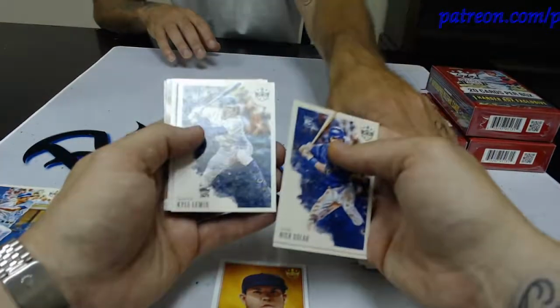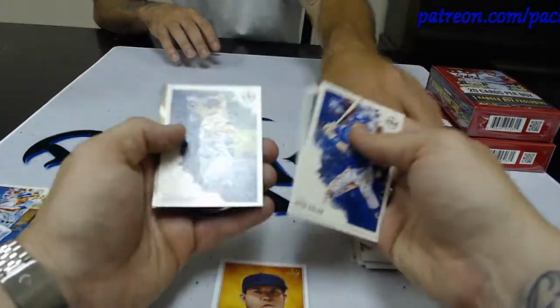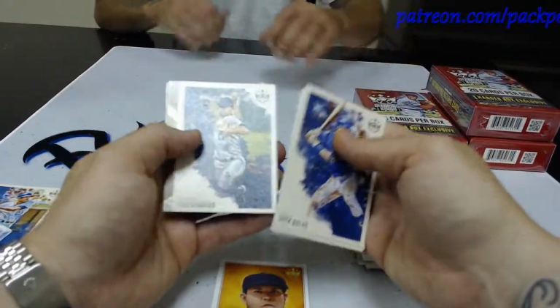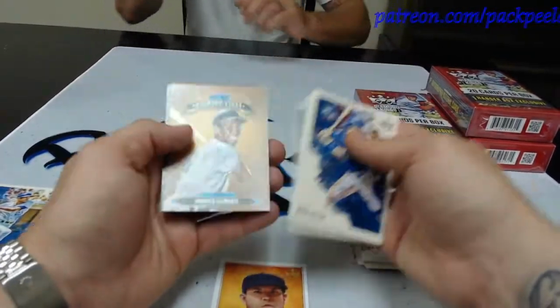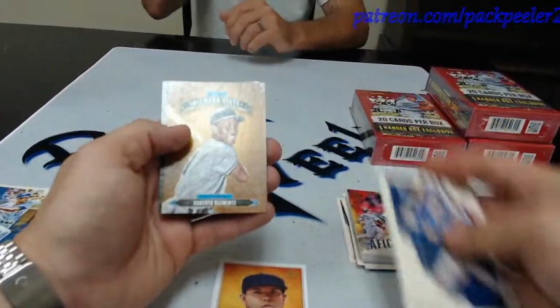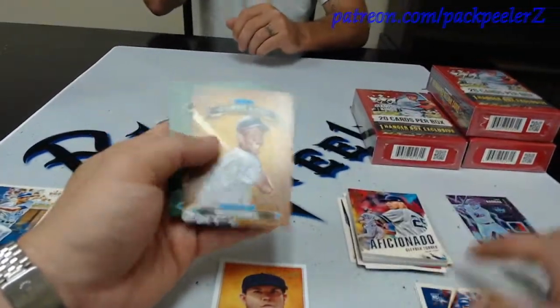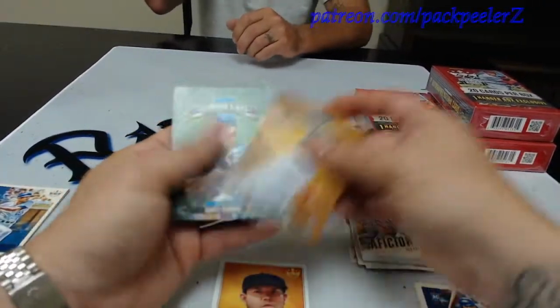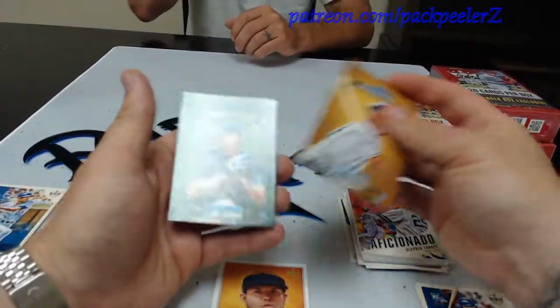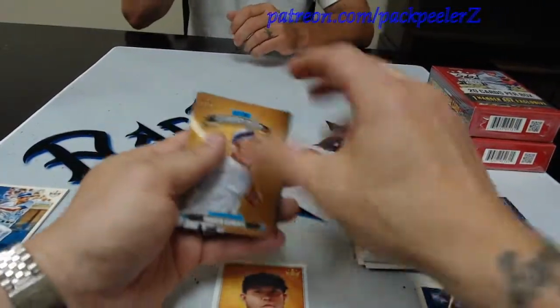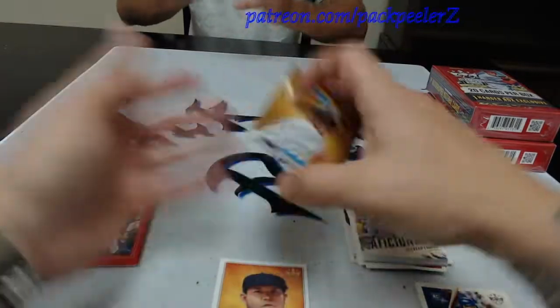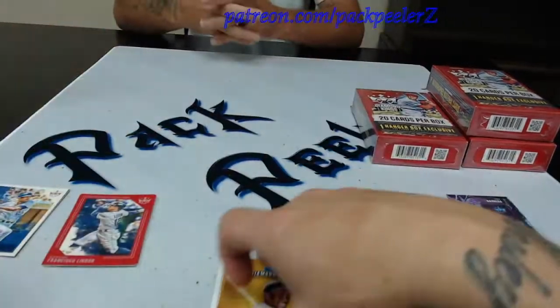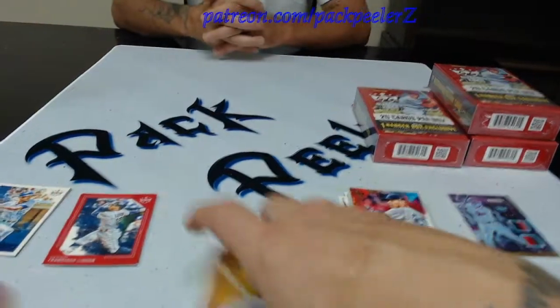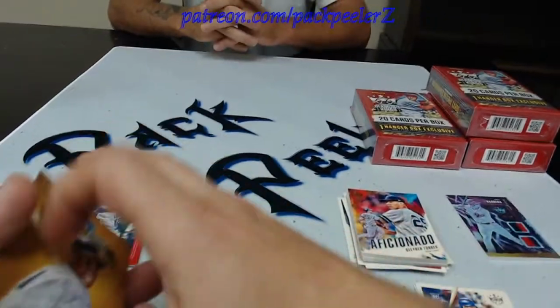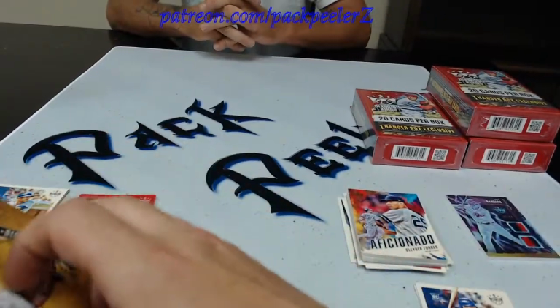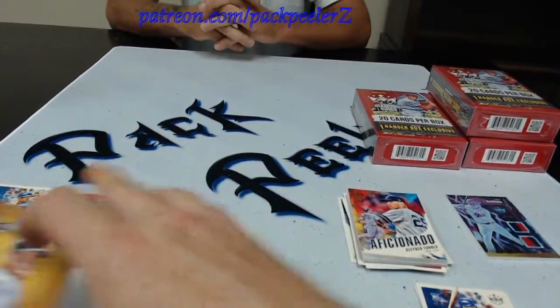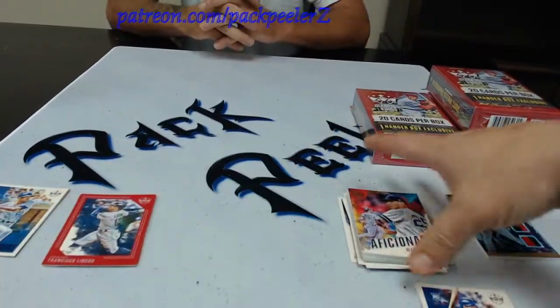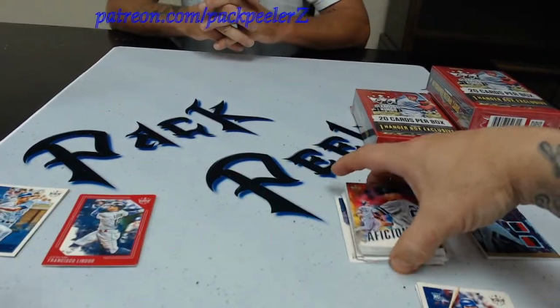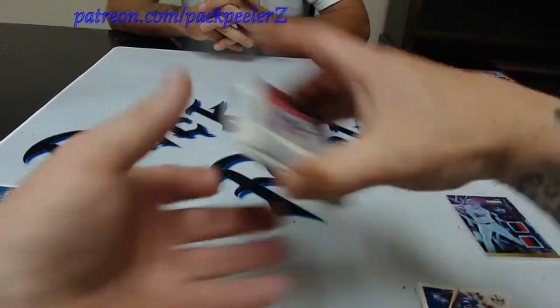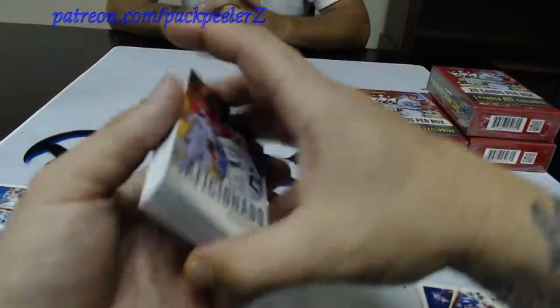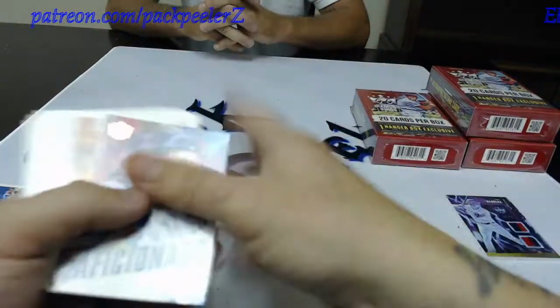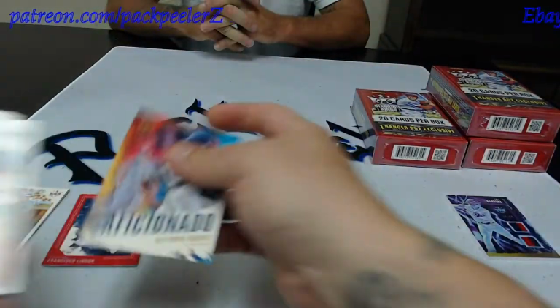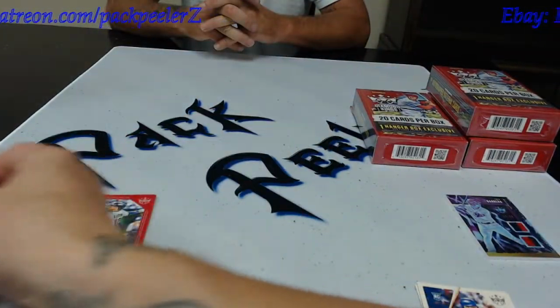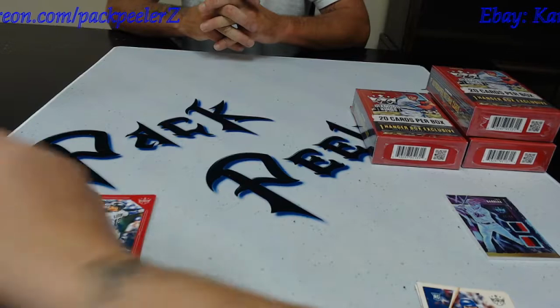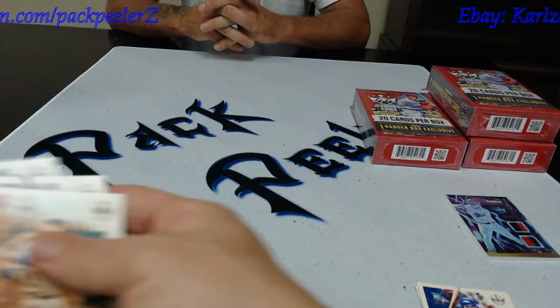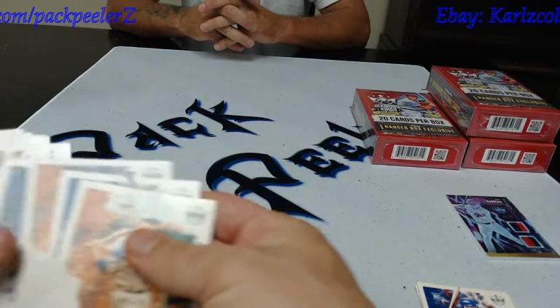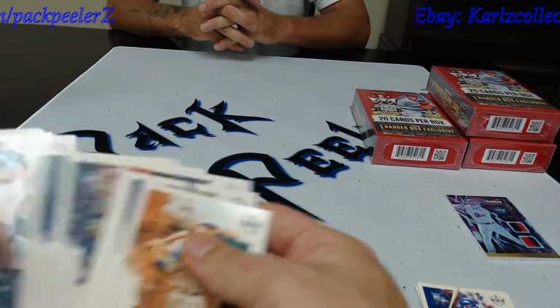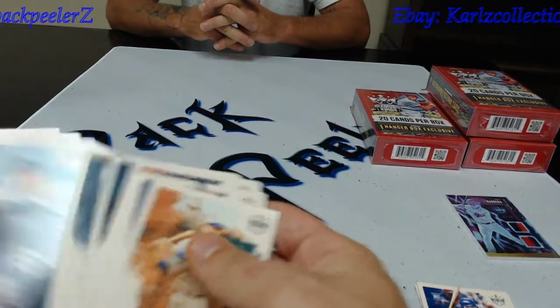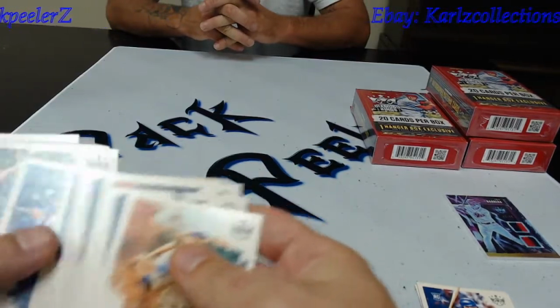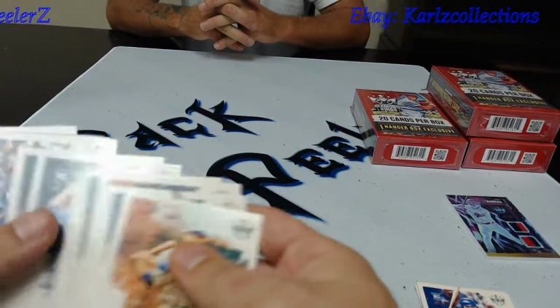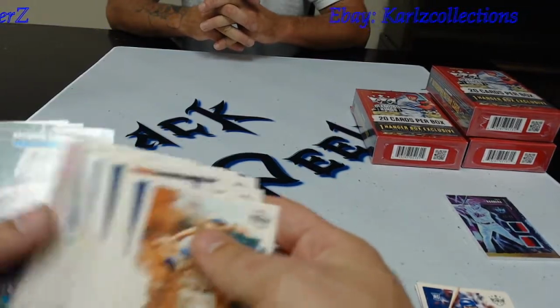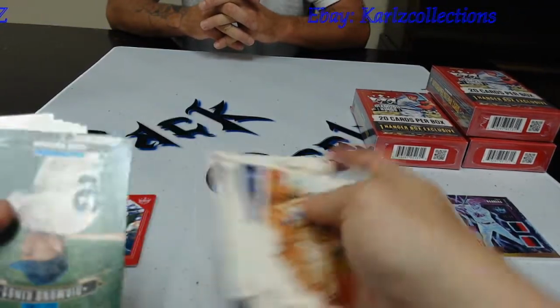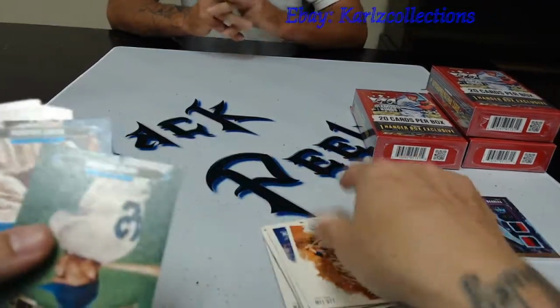I guess it's a nice mixture. And then we got Roberto Clemente, Randy Johnson. So first pack — popped the big fat hit. Let me get these inserts out the side here. Jay not organizing inserts there.